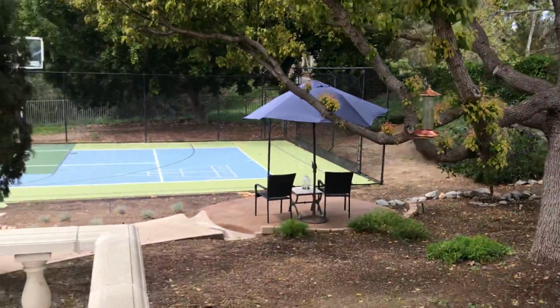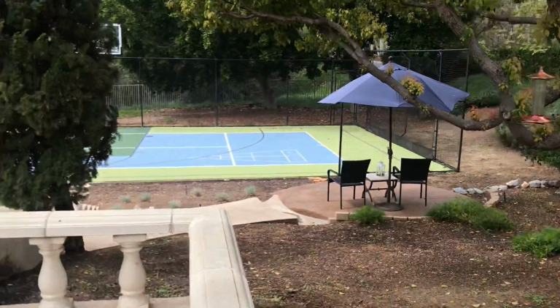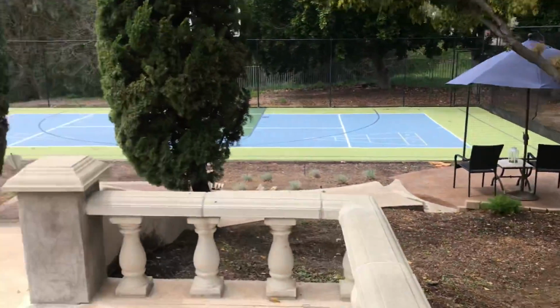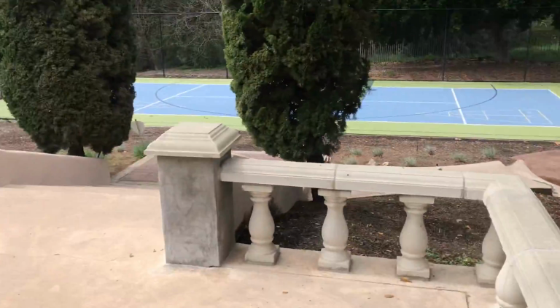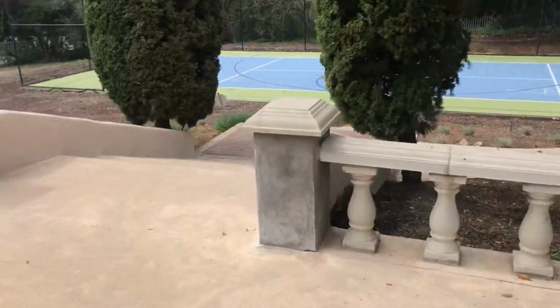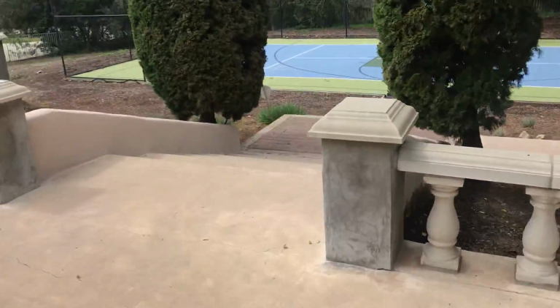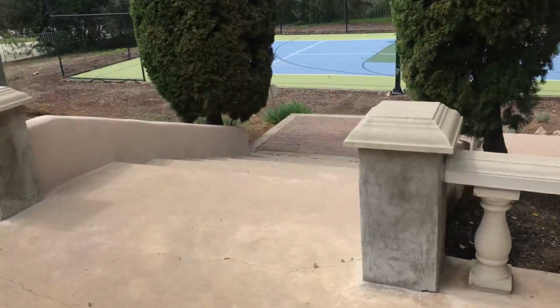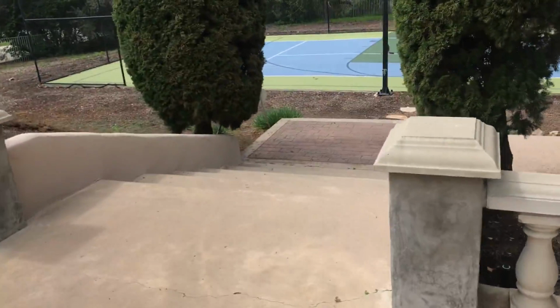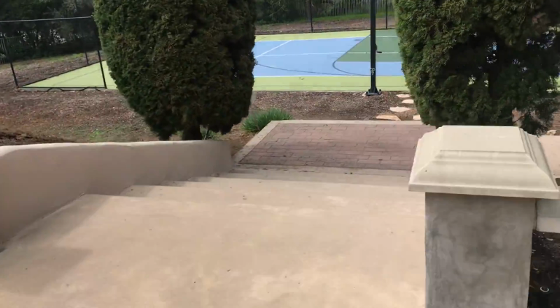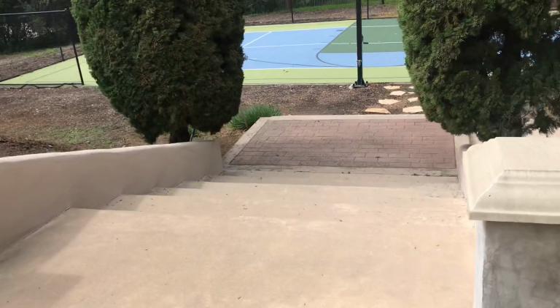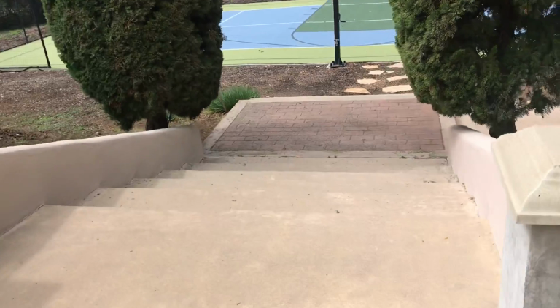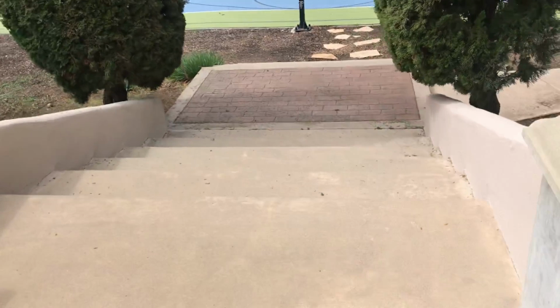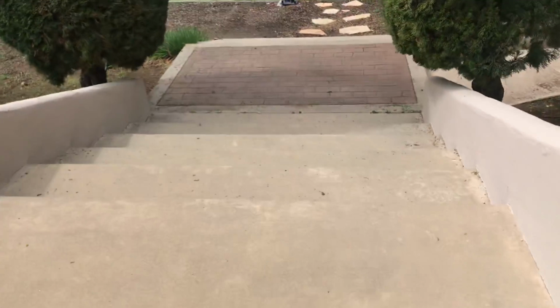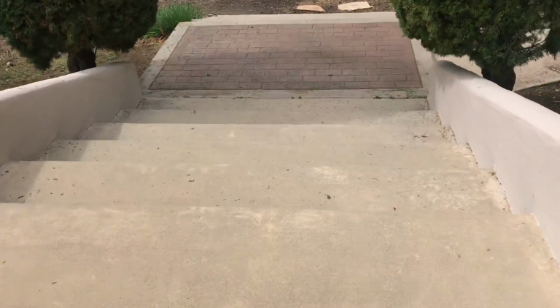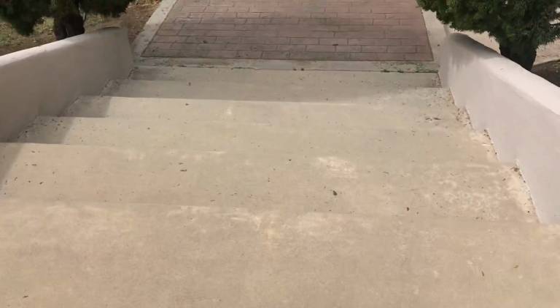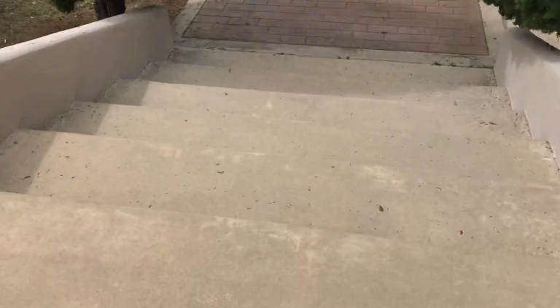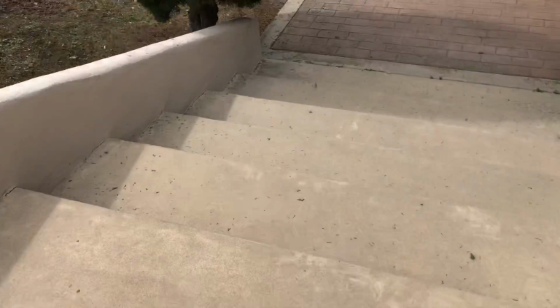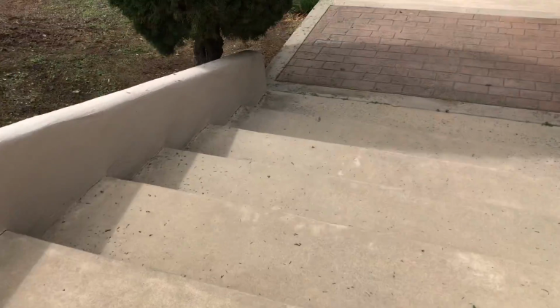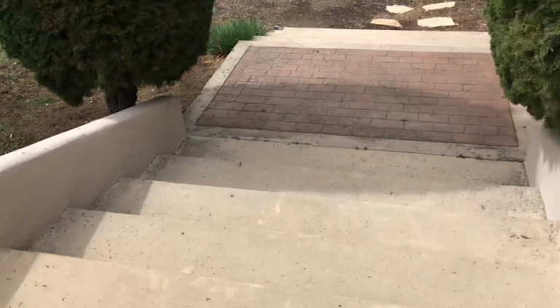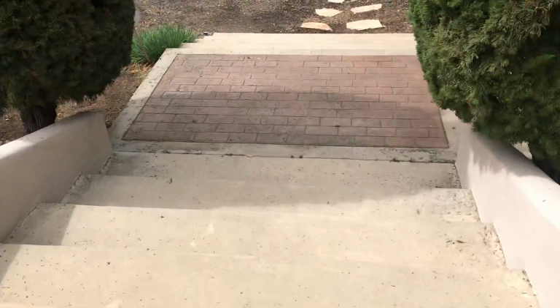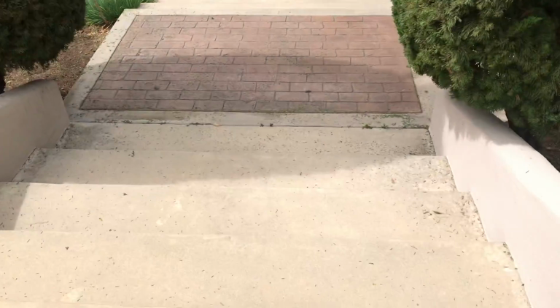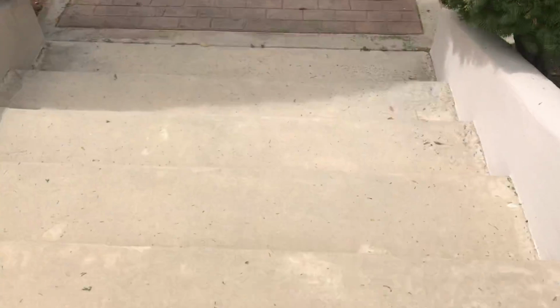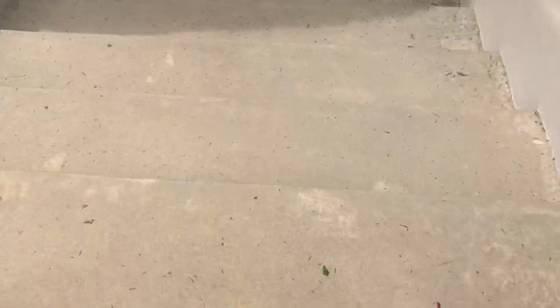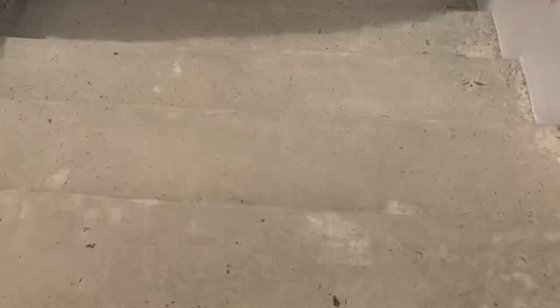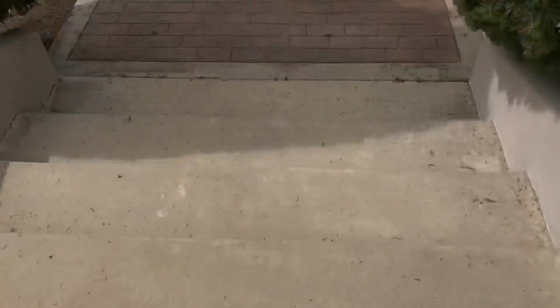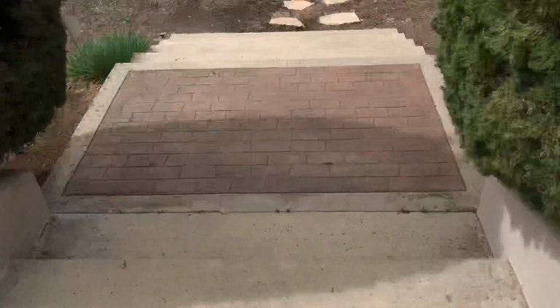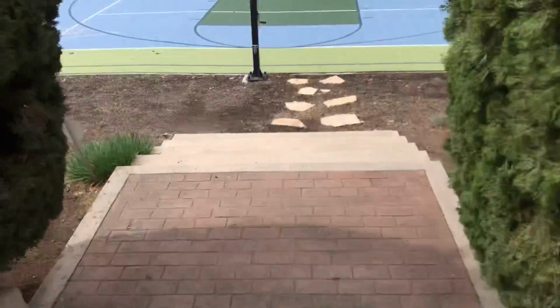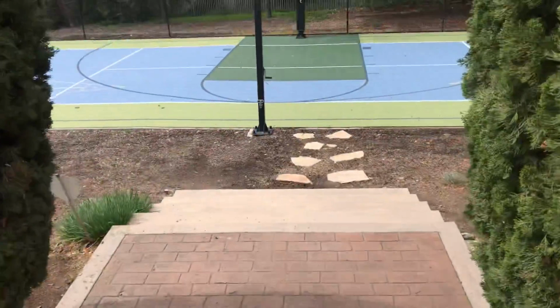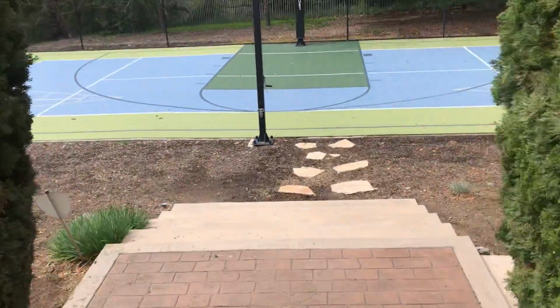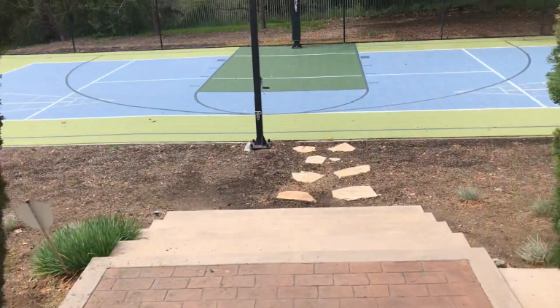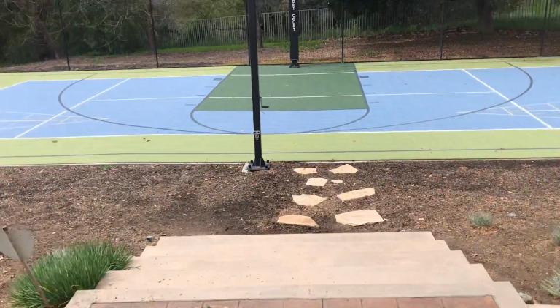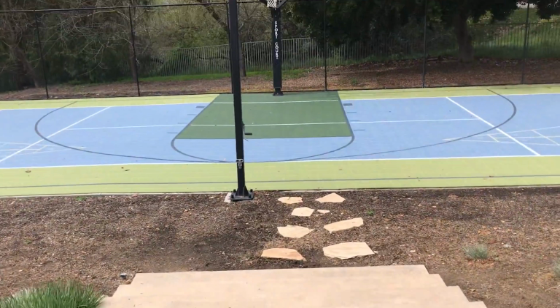And then you see the staircase going down to the court. Really wide — steps are not deep. Come down here real easy for everybody.